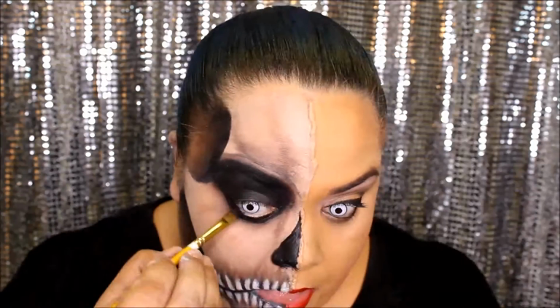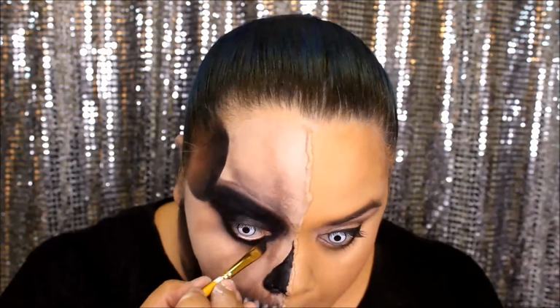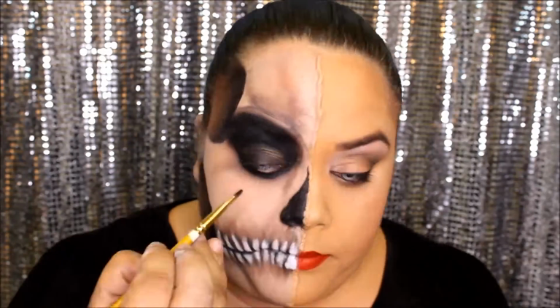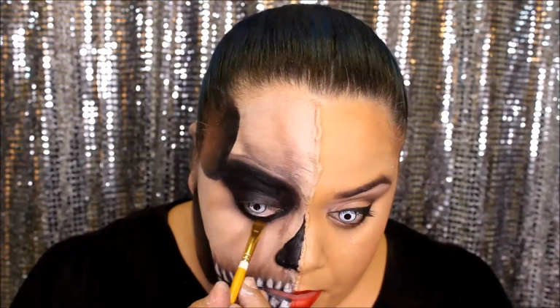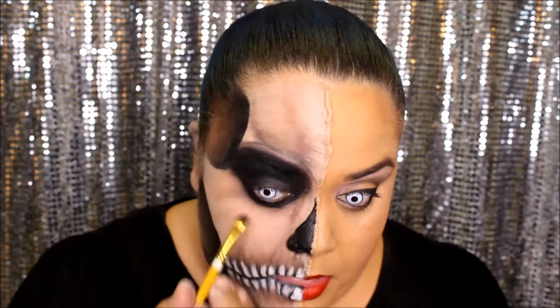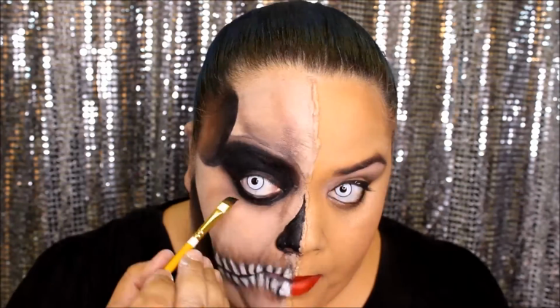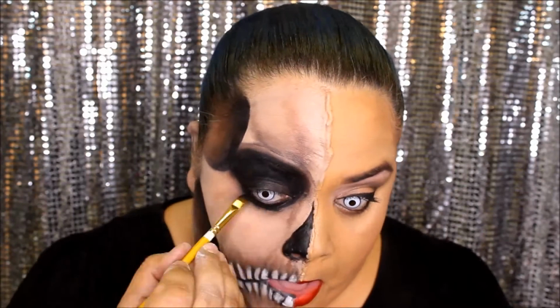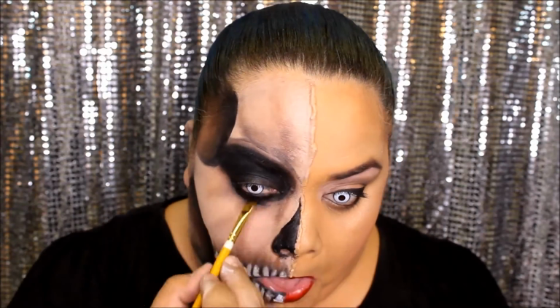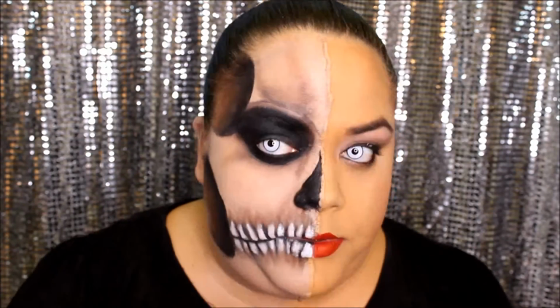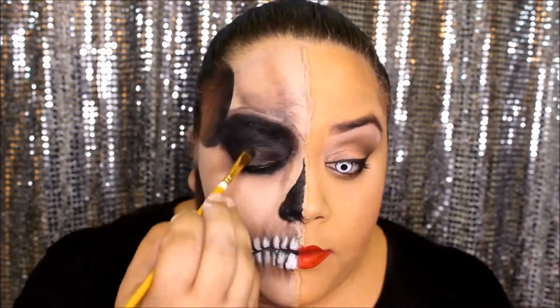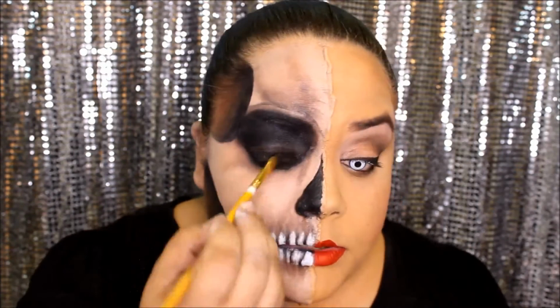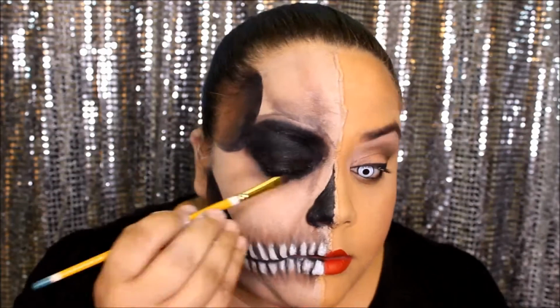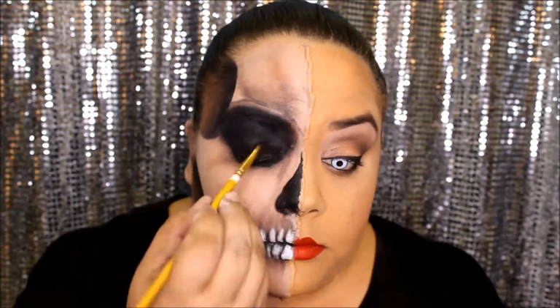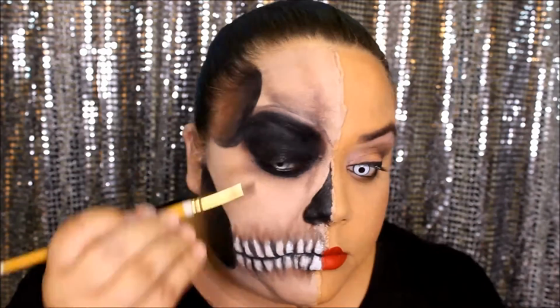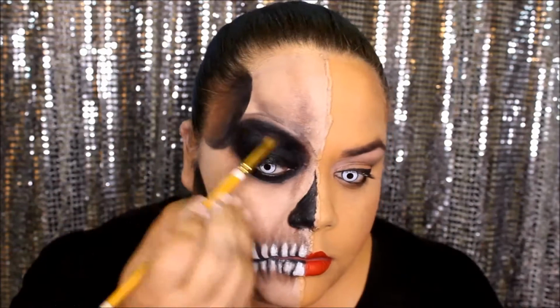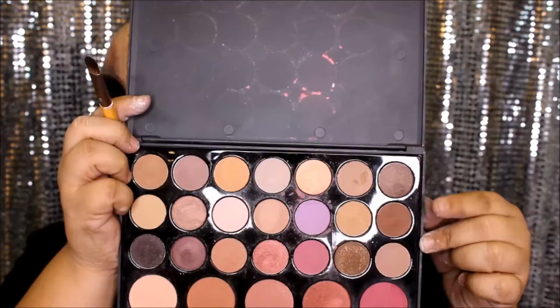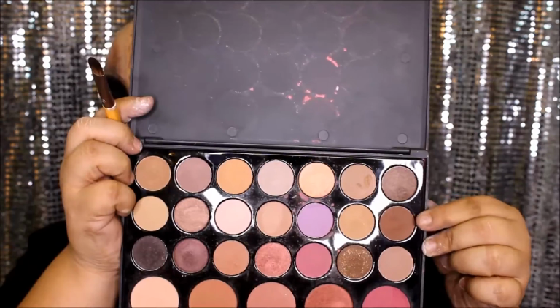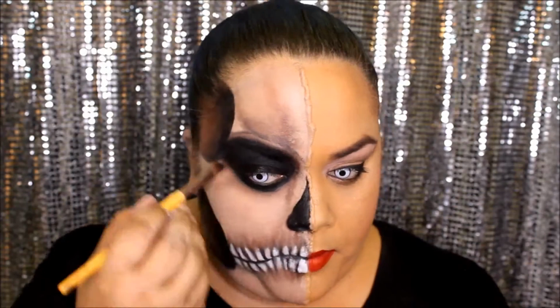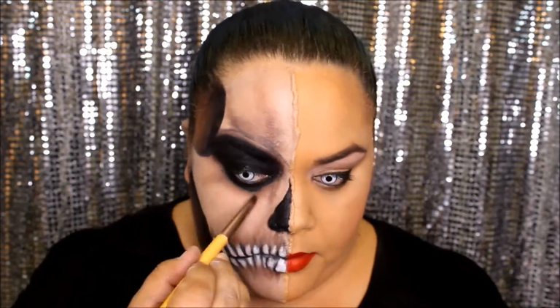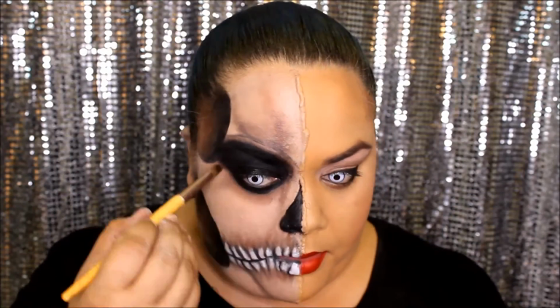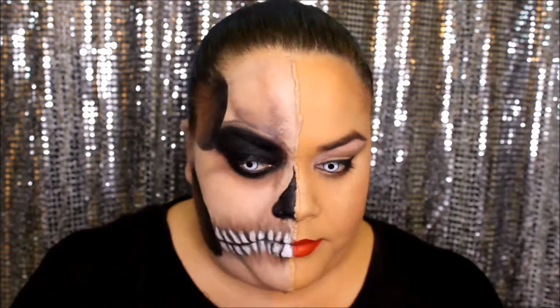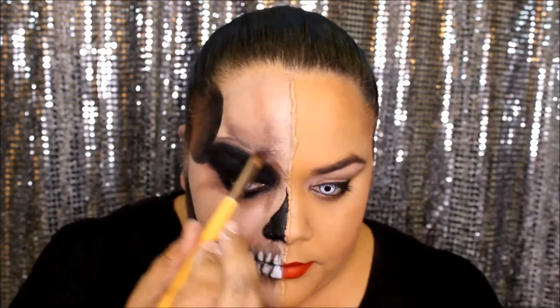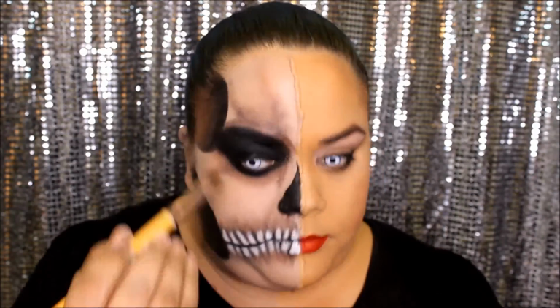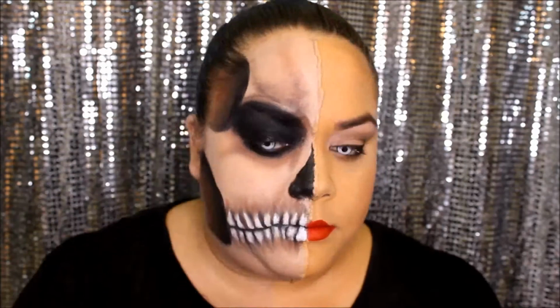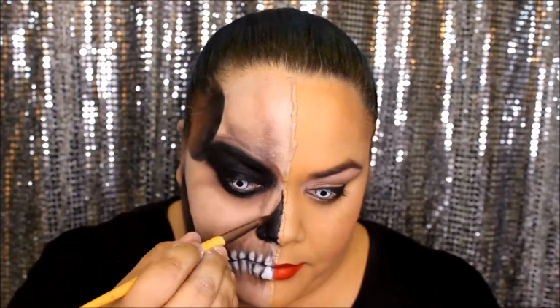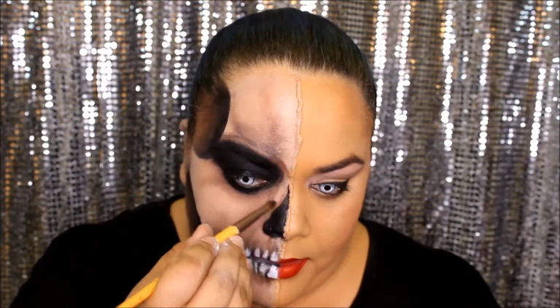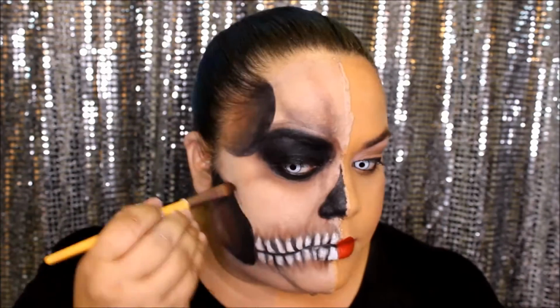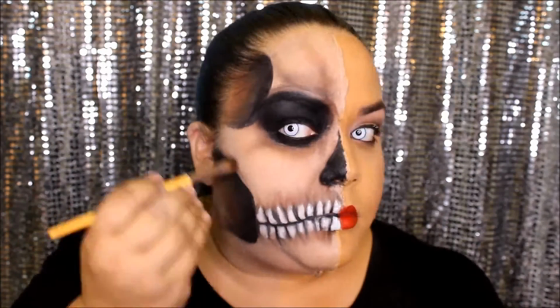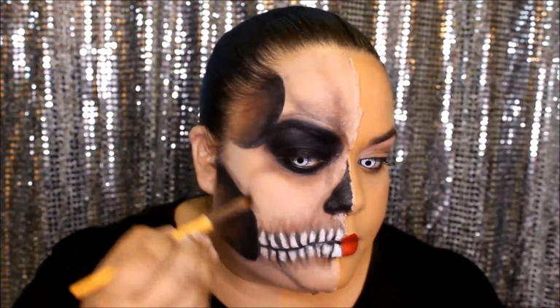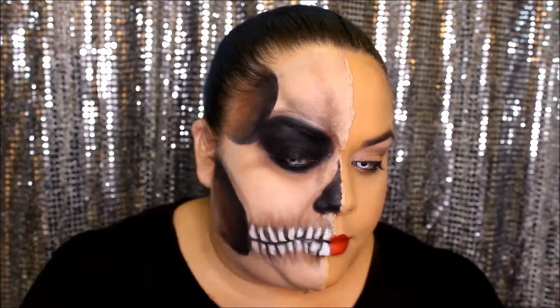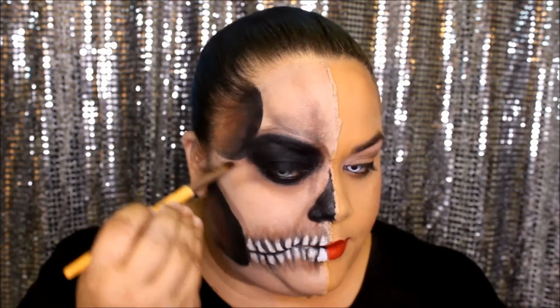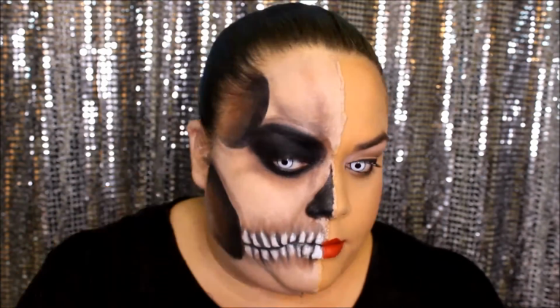Taking my black gel liner, I'm going to fill in my waterline and also bring it on my lid to make that area darker. Taking the light brown one more time, I'm adding extra shadows in other places, just to give it more dimension and make me look more angry.